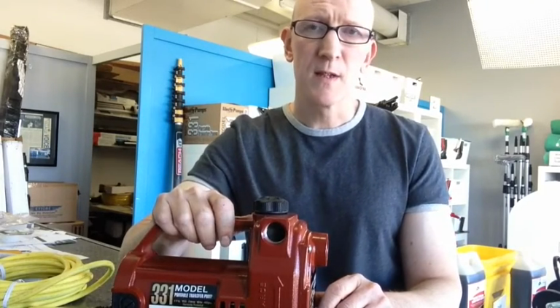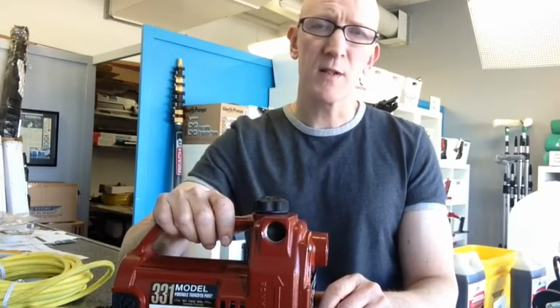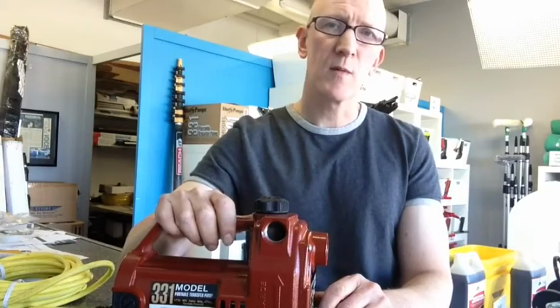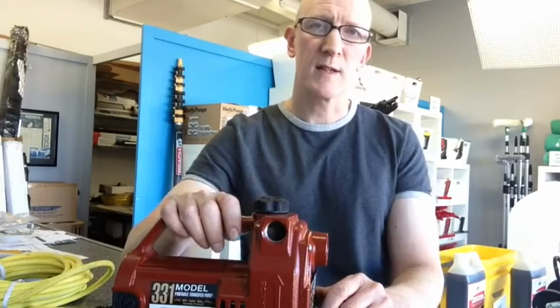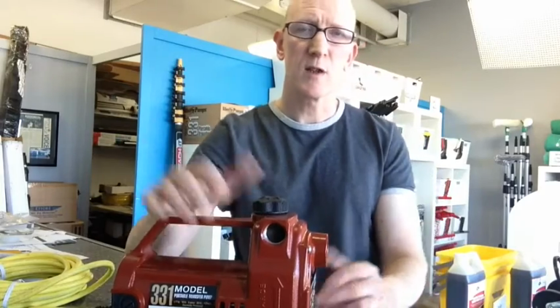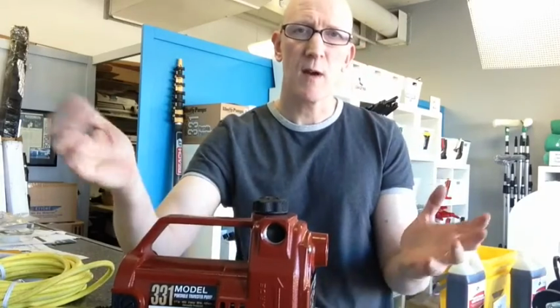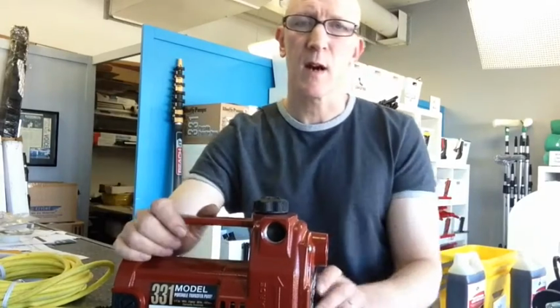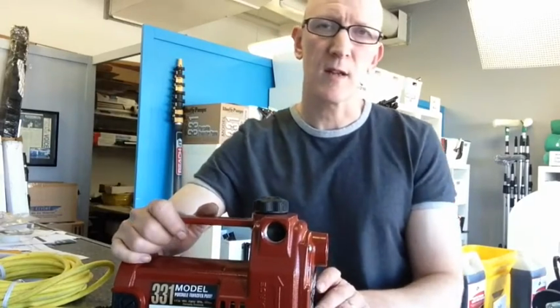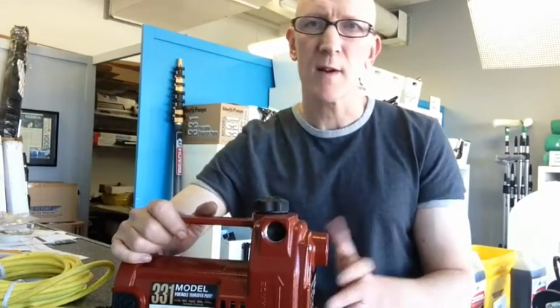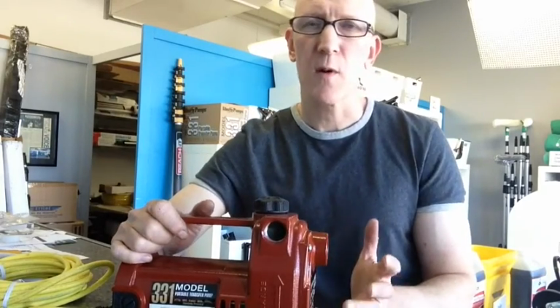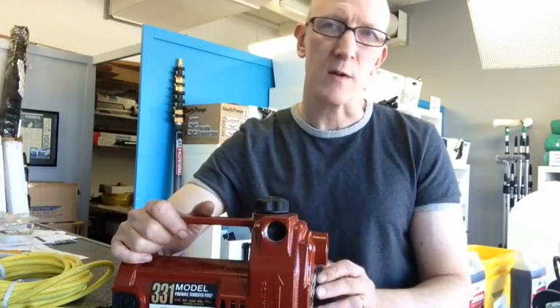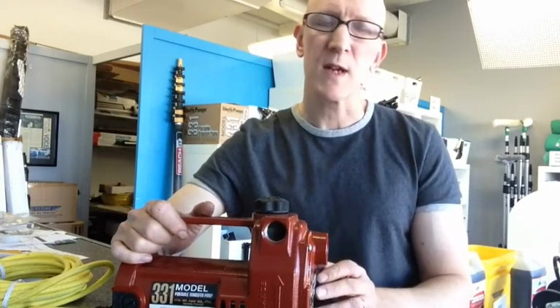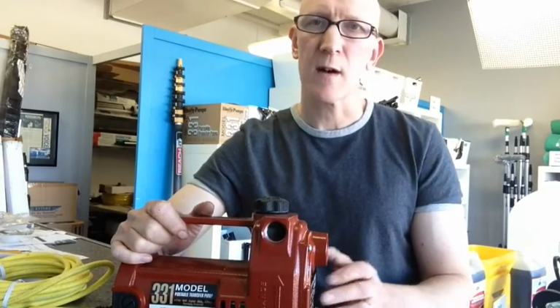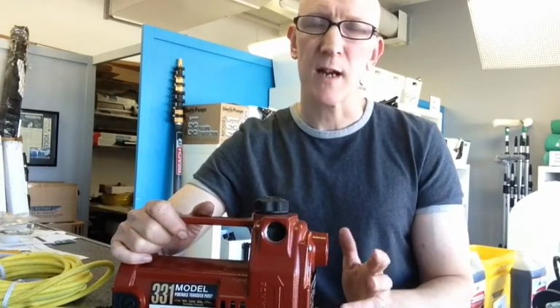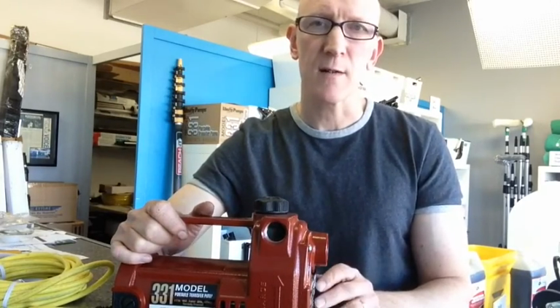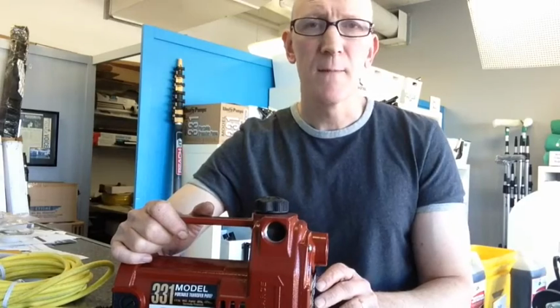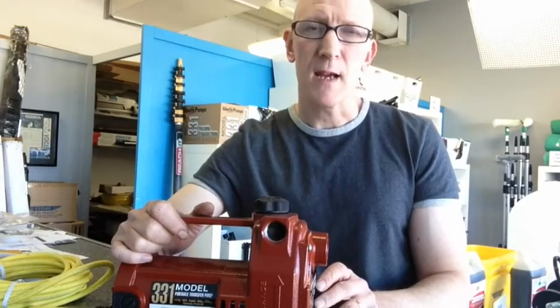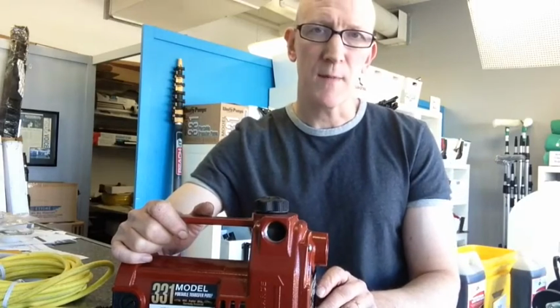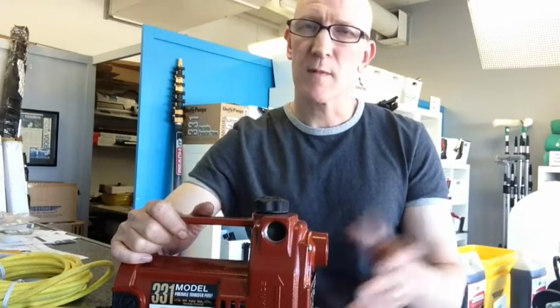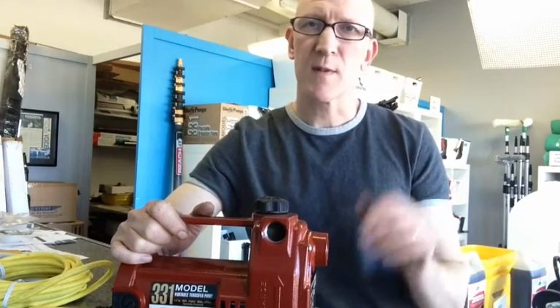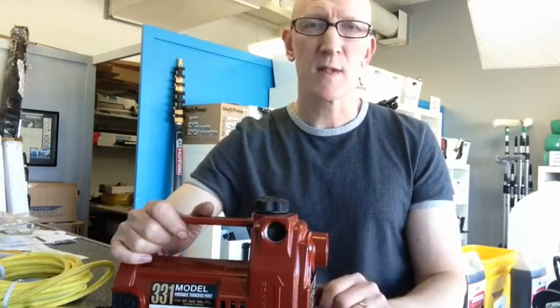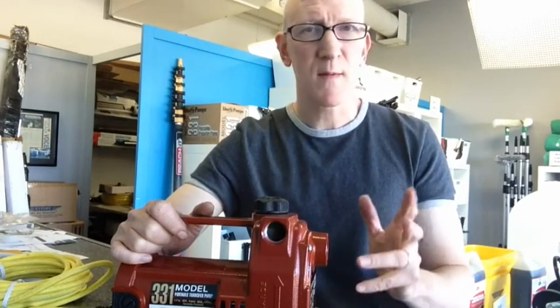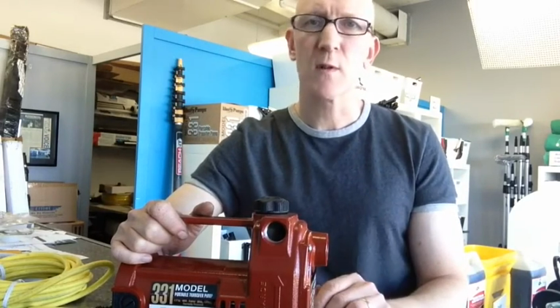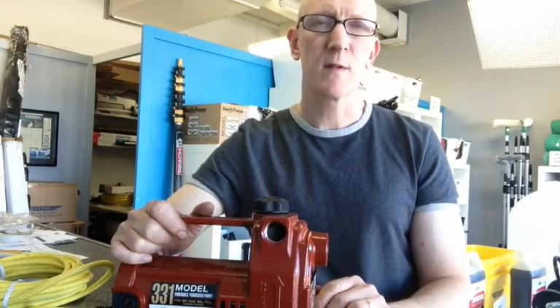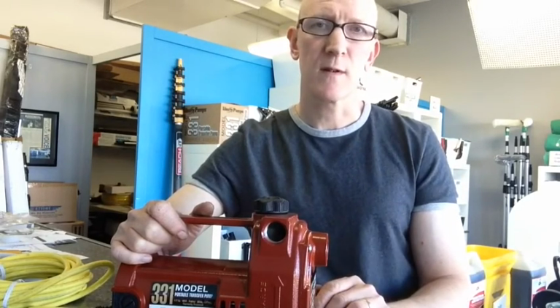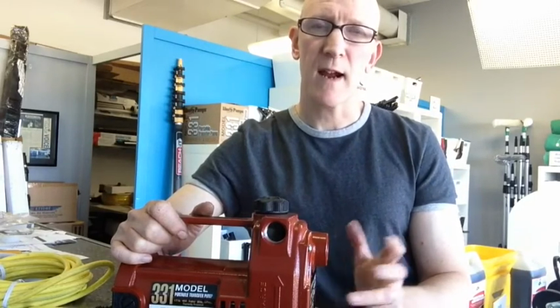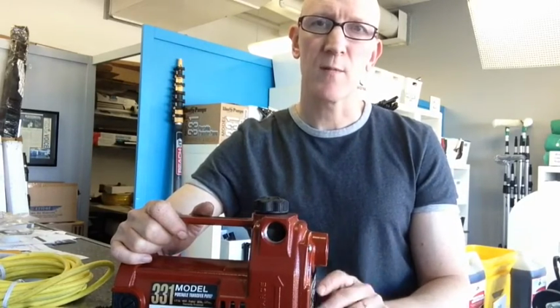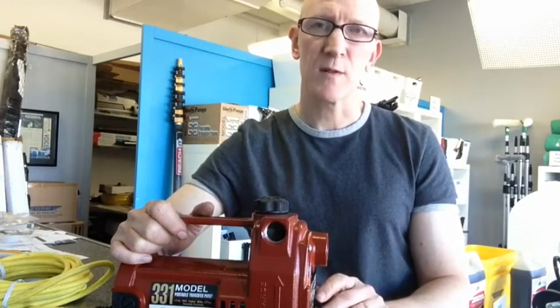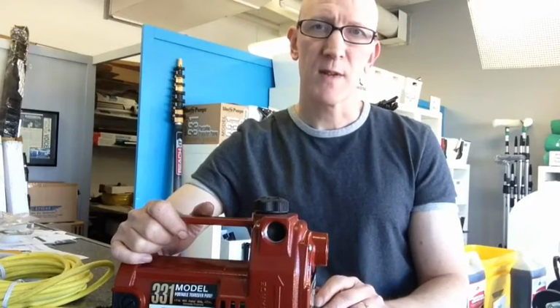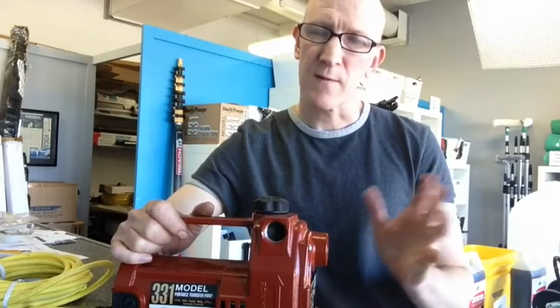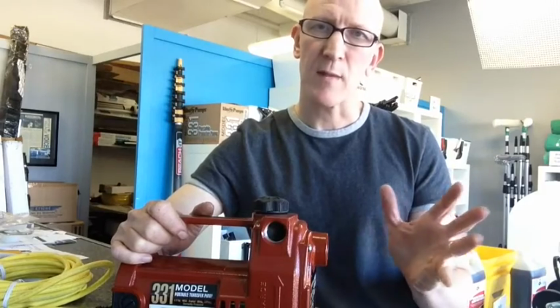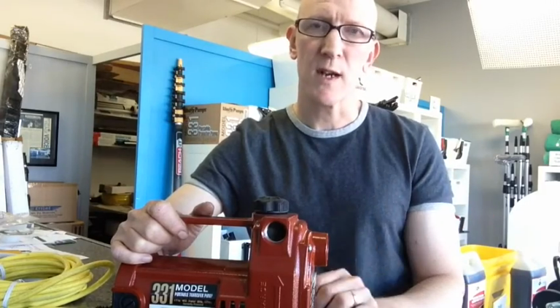Basically how it would work is, let's assume that you have a cart like the Wash It Pro or the Tucker RODI cart, and normally up to three stories, sometimes four stories, you've got adequate pressure to get a good flow out of the brush head.